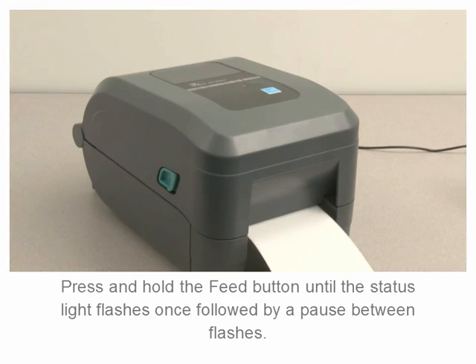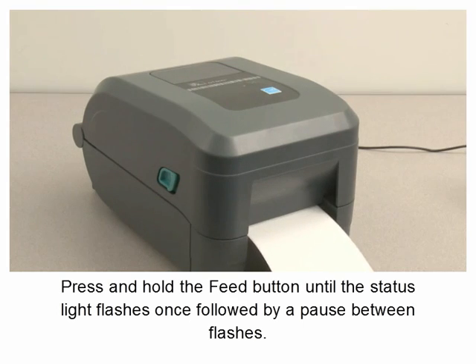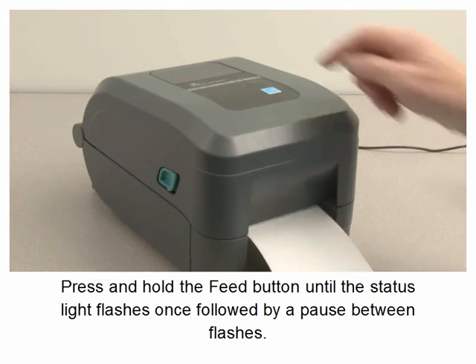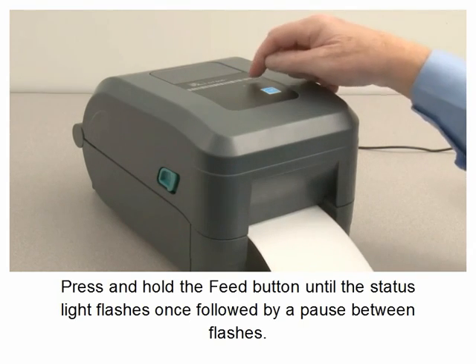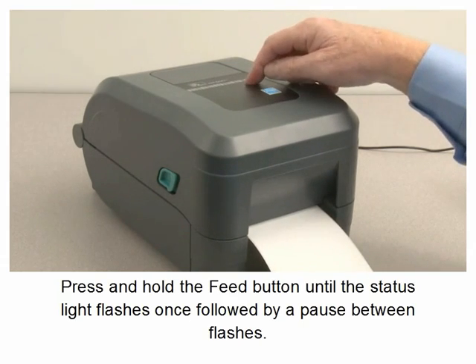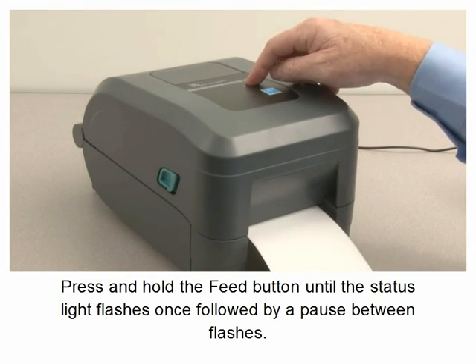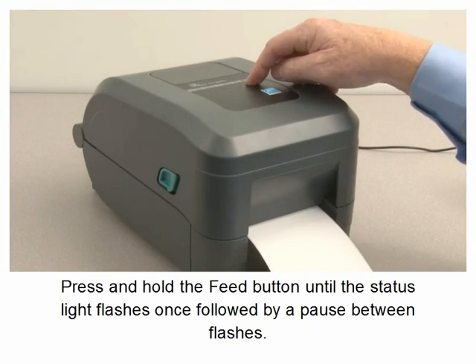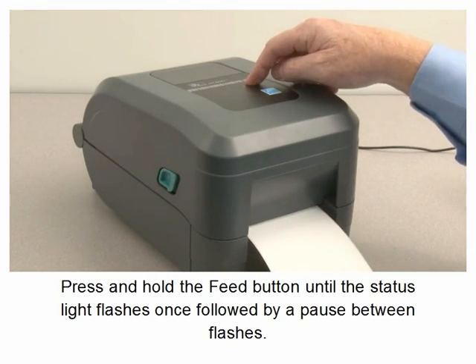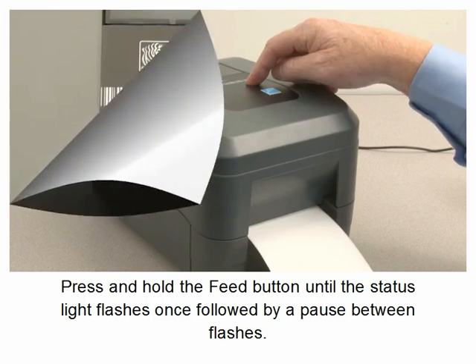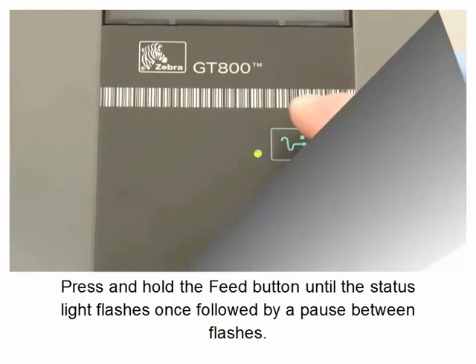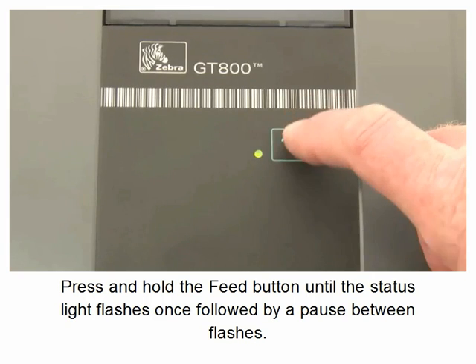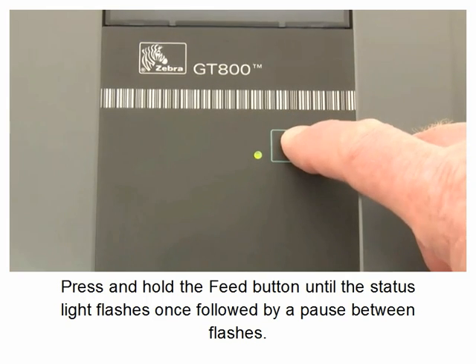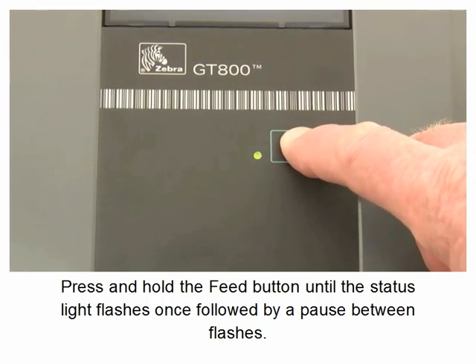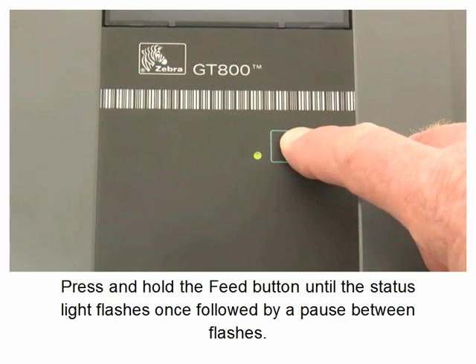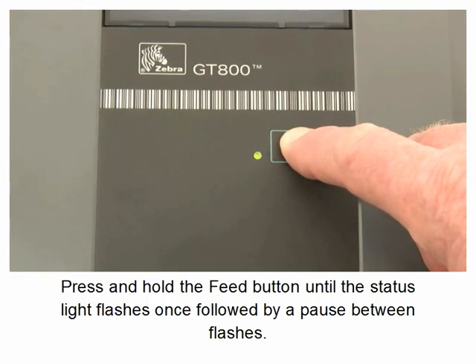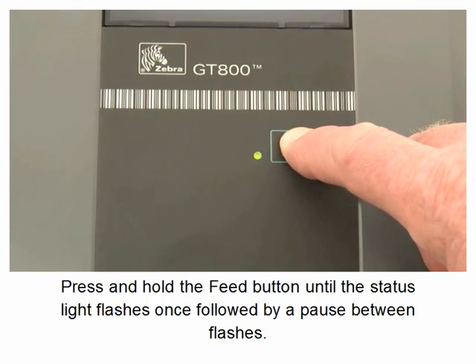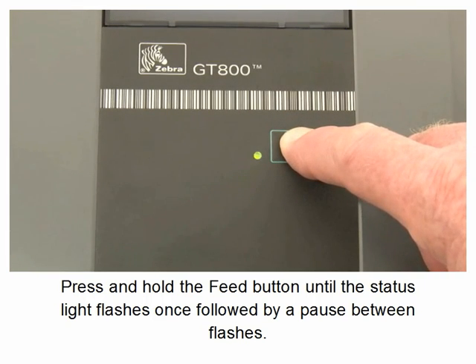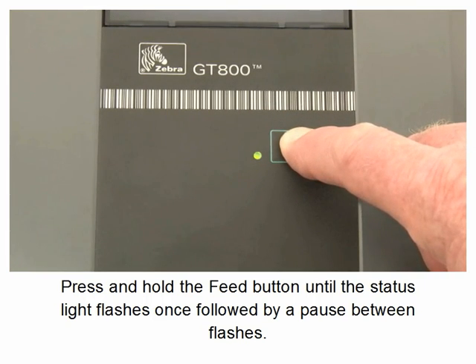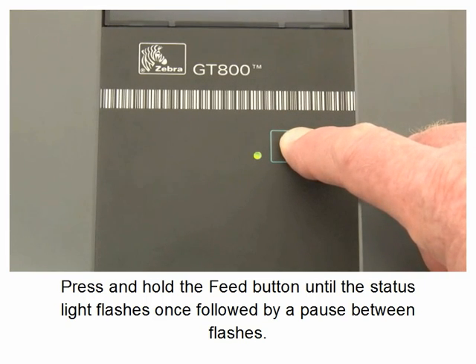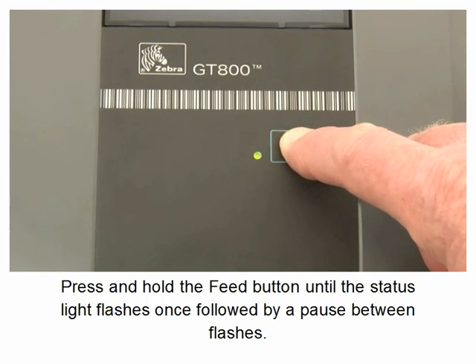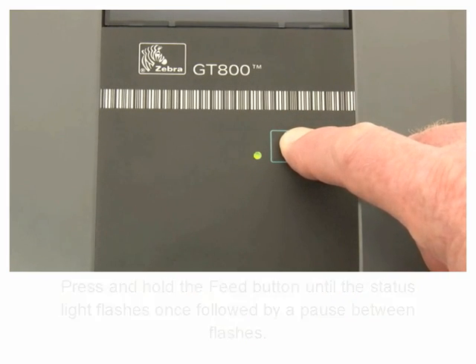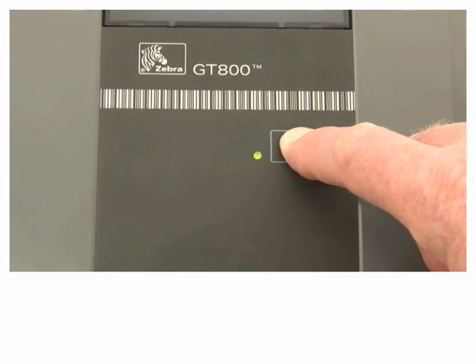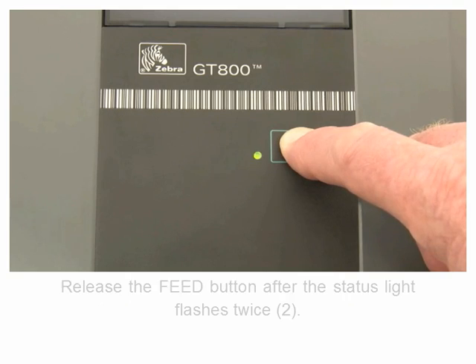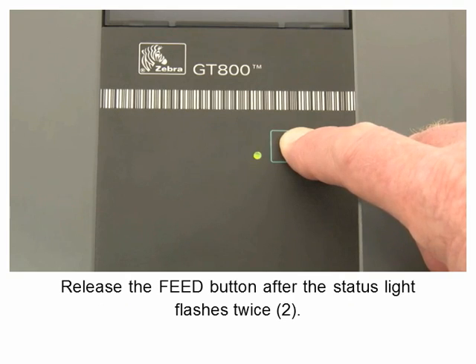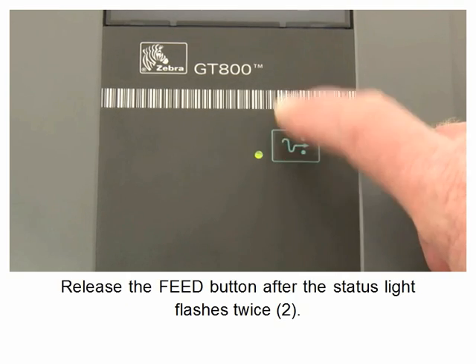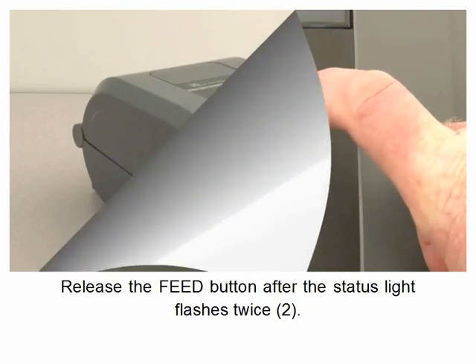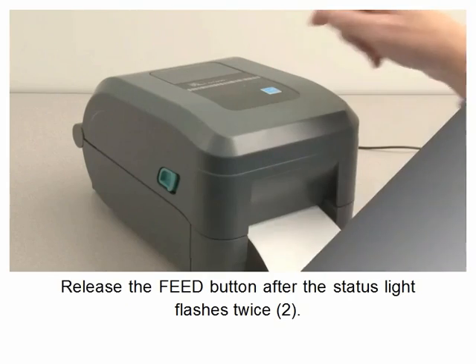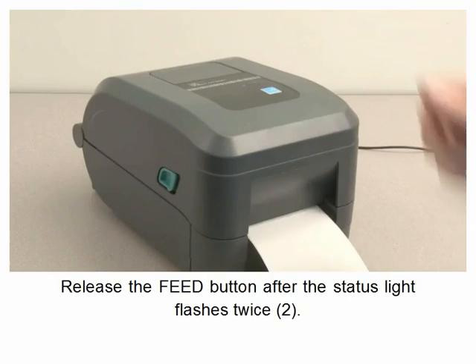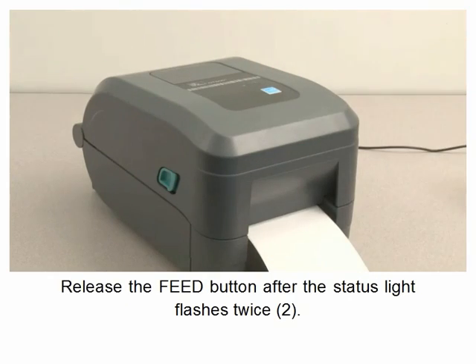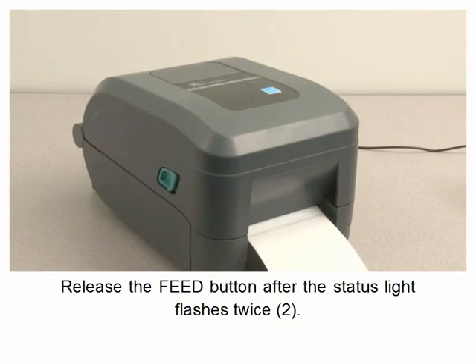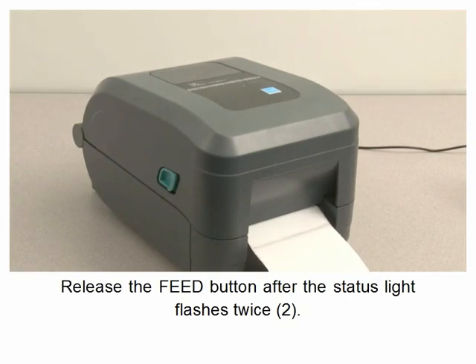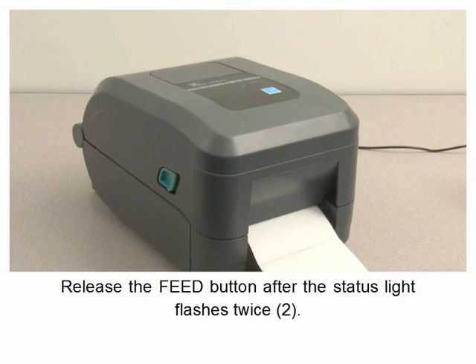Press and hold the feed button until the status light flashes once, followed by a pause between flashes. Release the feed button after the status light flashes twice.